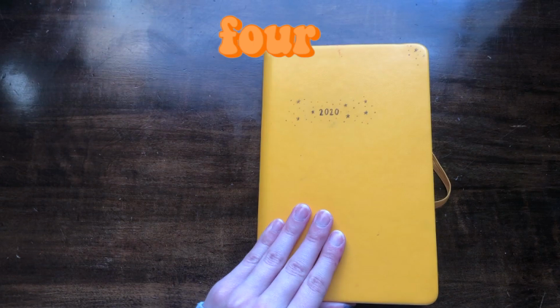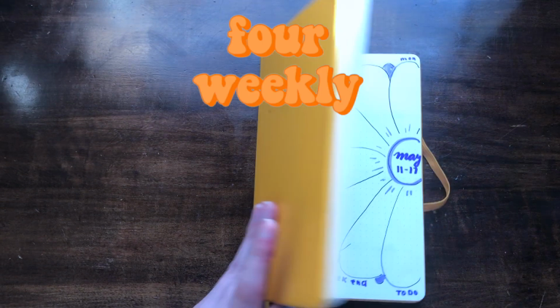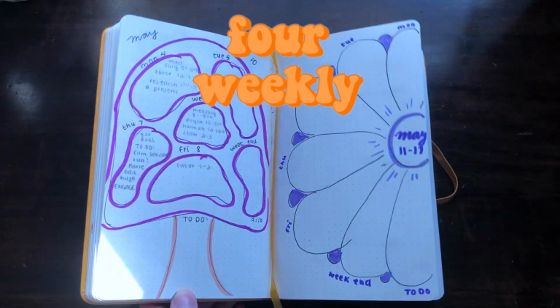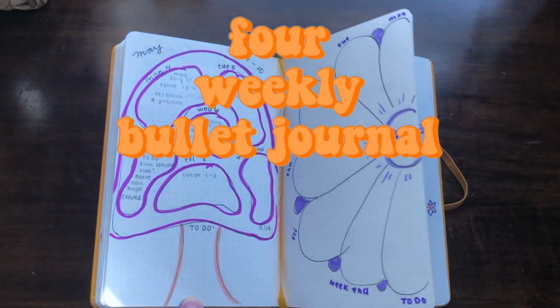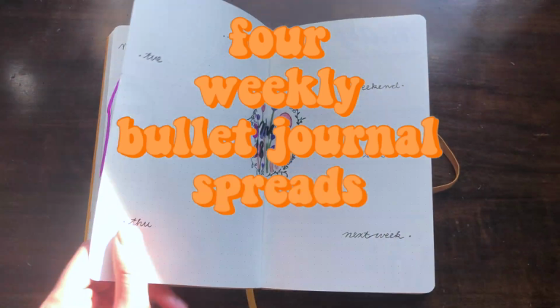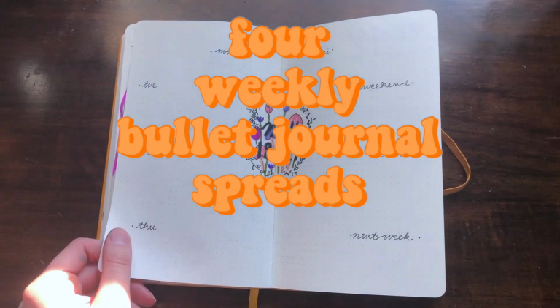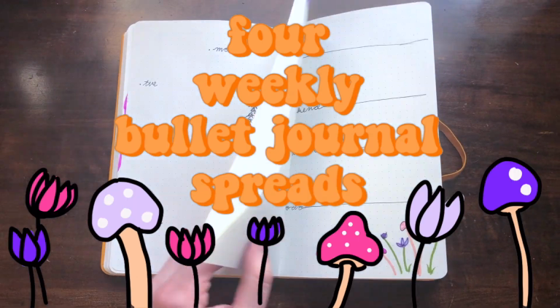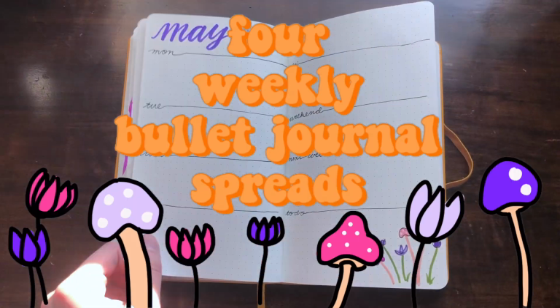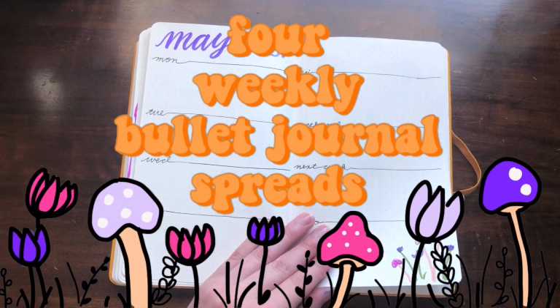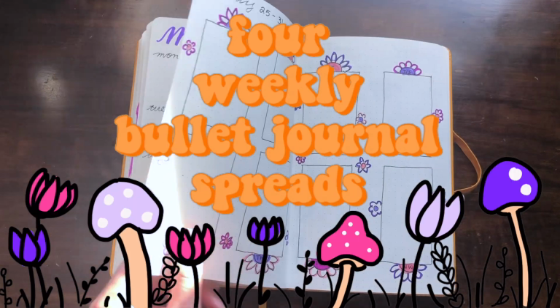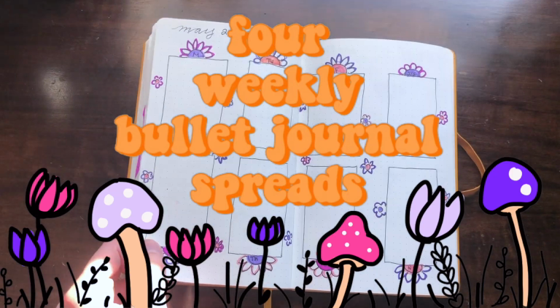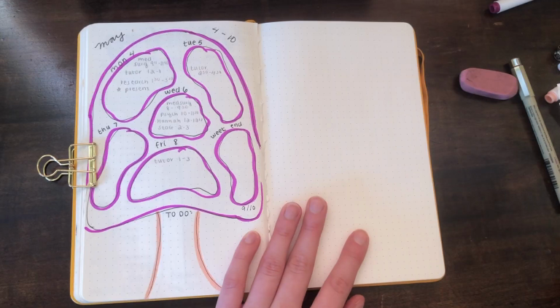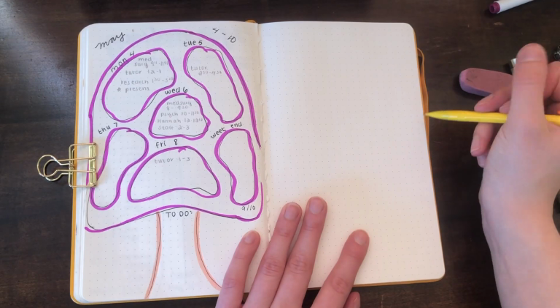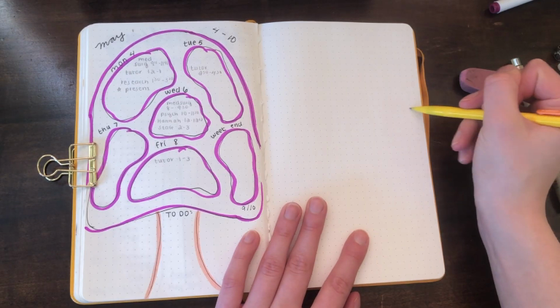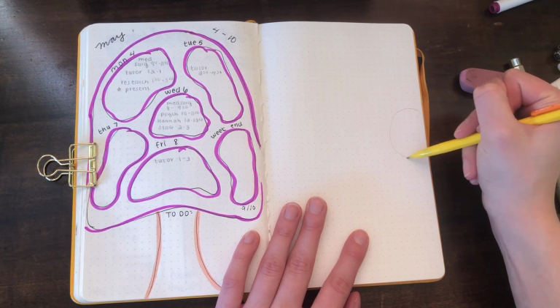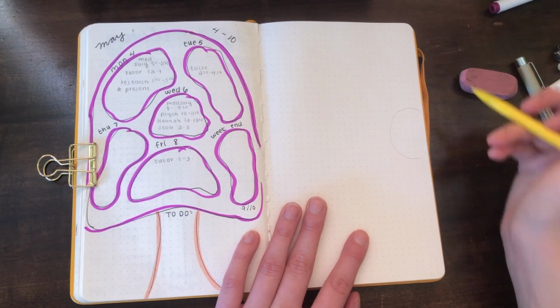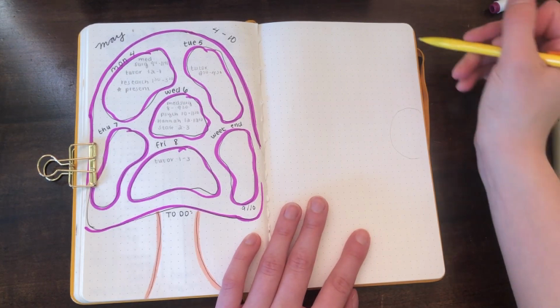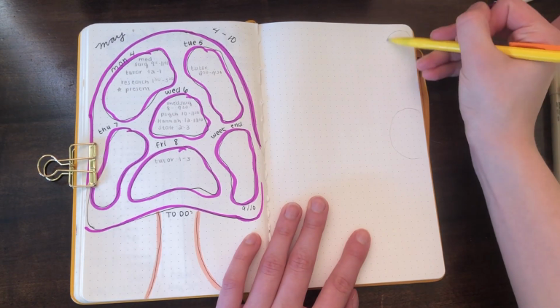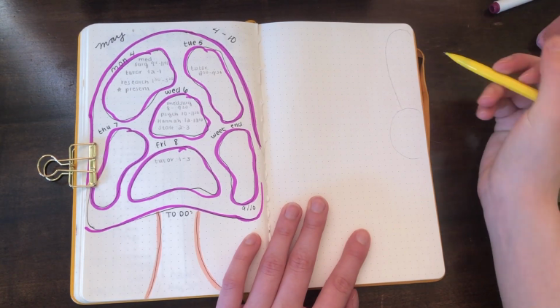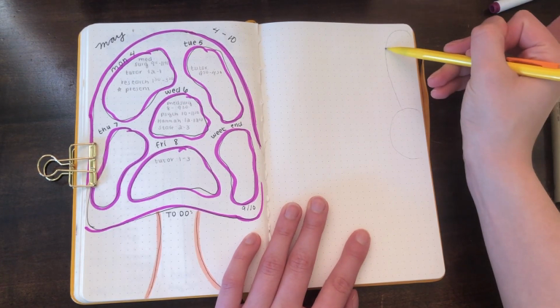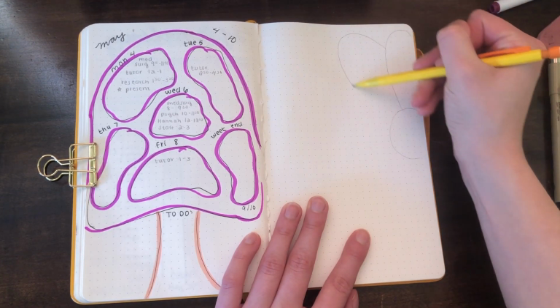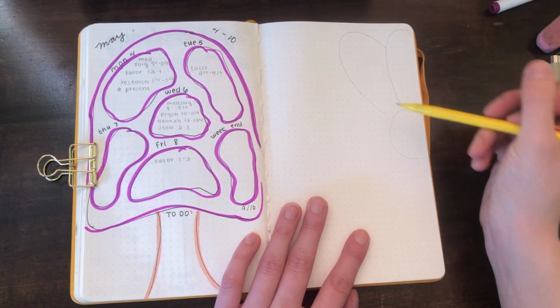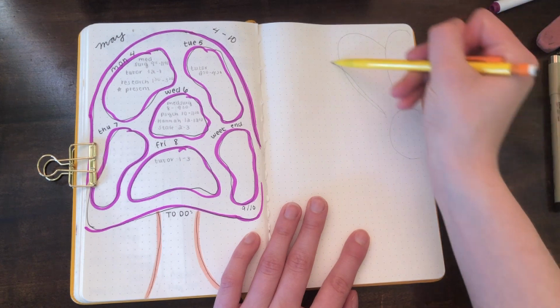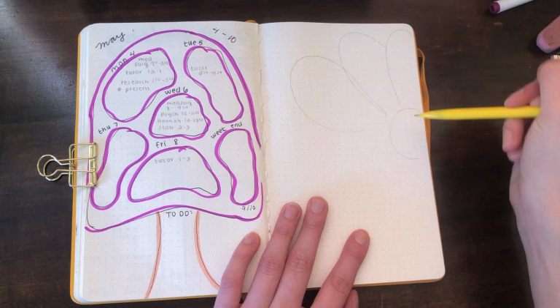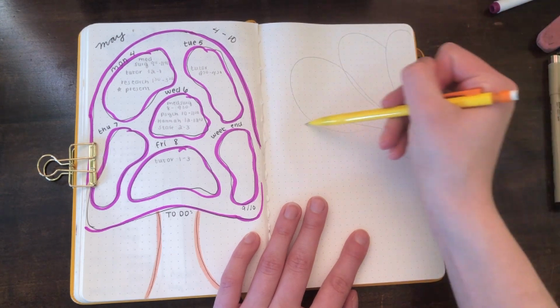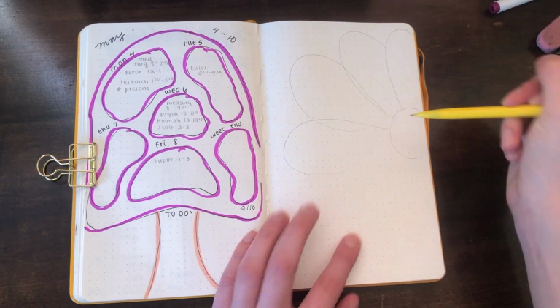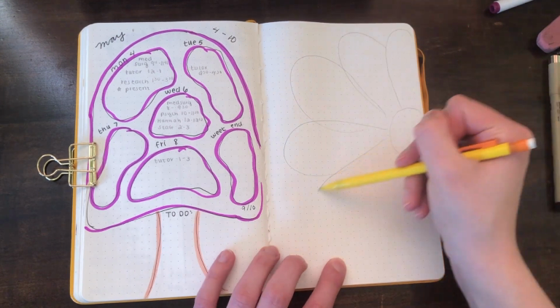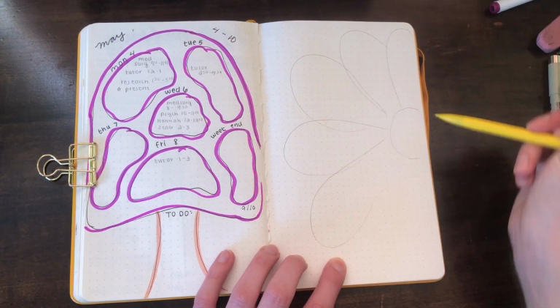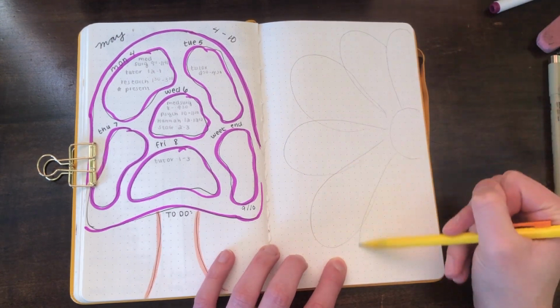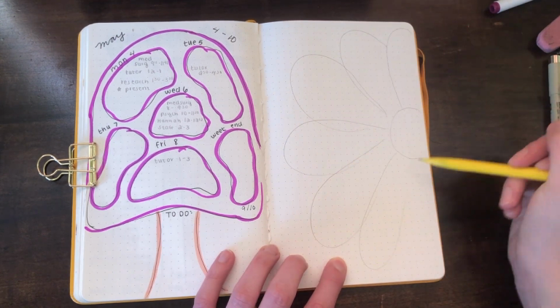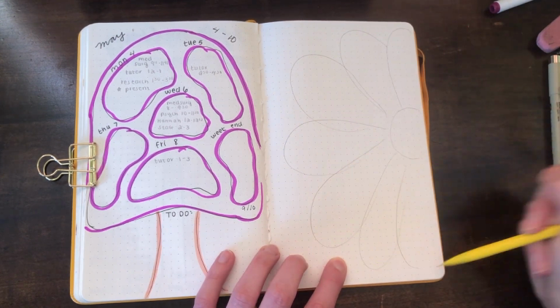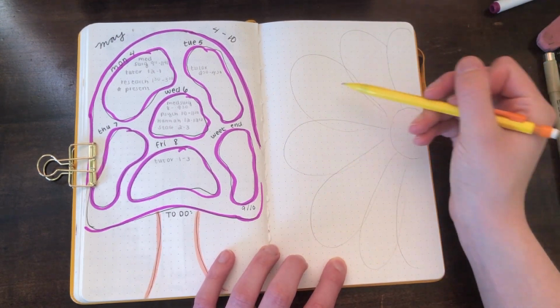Hello and welcome — my name is Dana, I'm very happy to have you here. Today I'm going to be showing you four simple weekly bullet journal spreads.